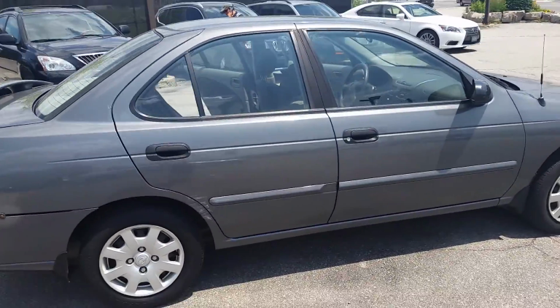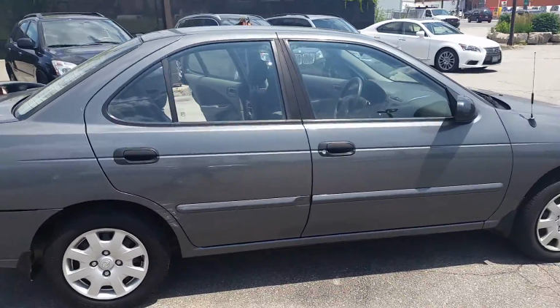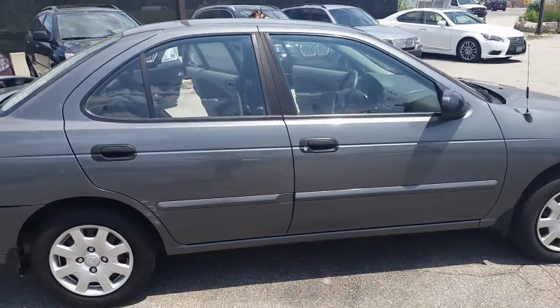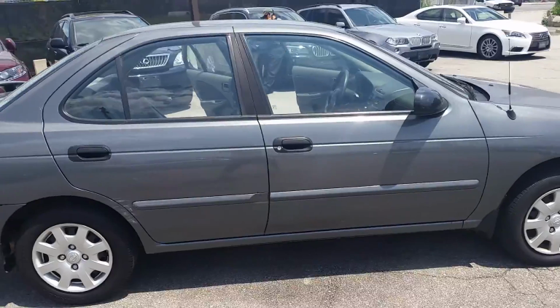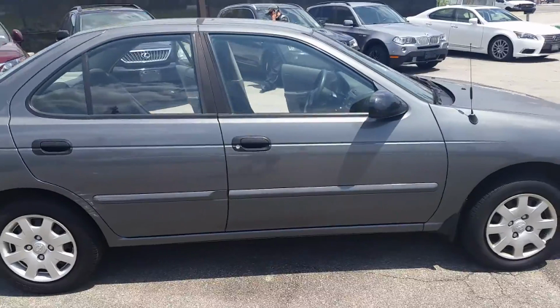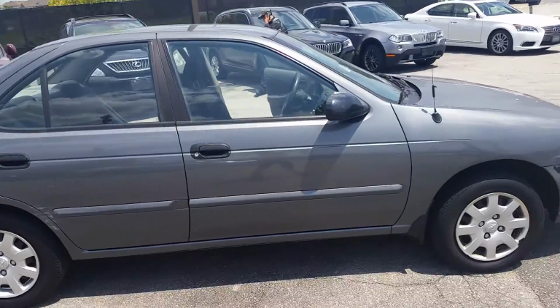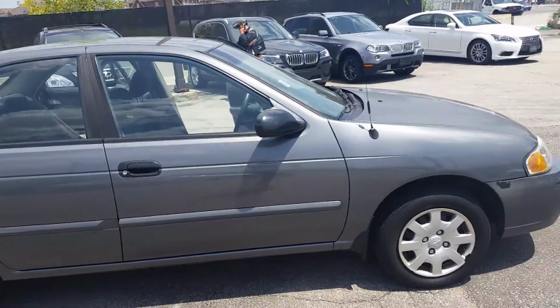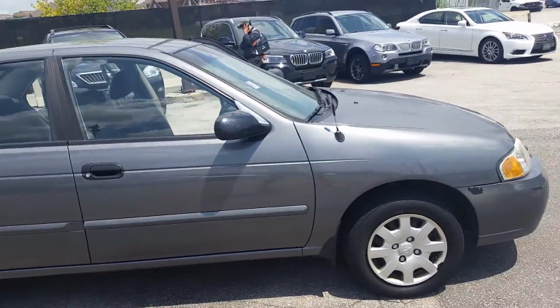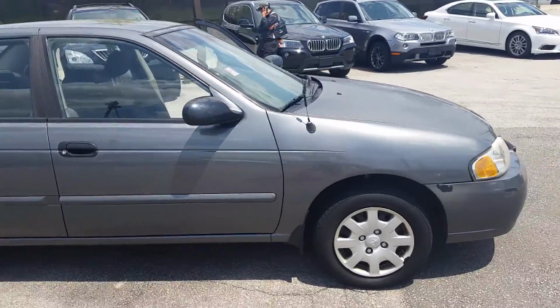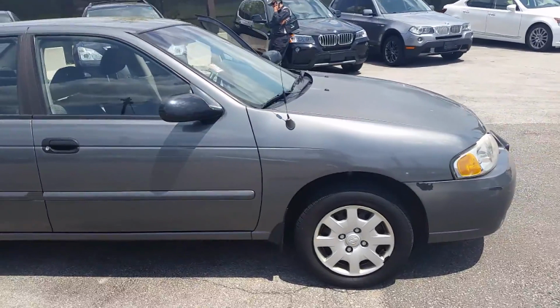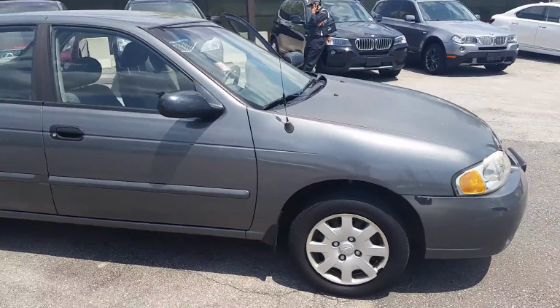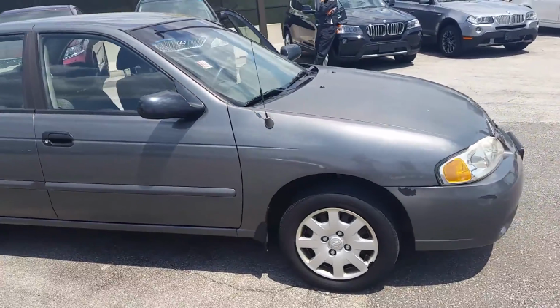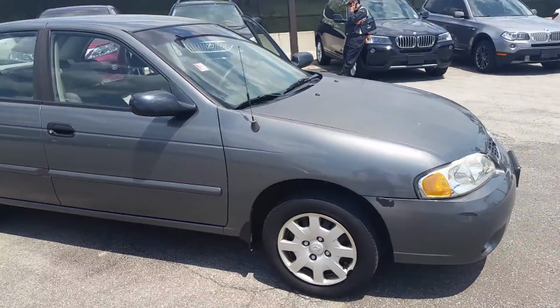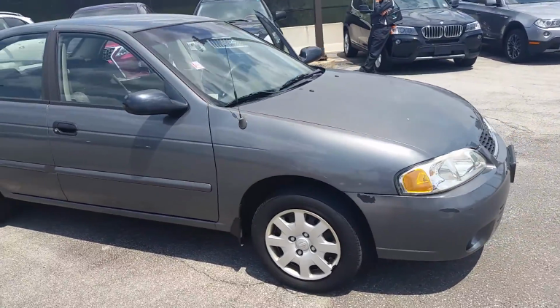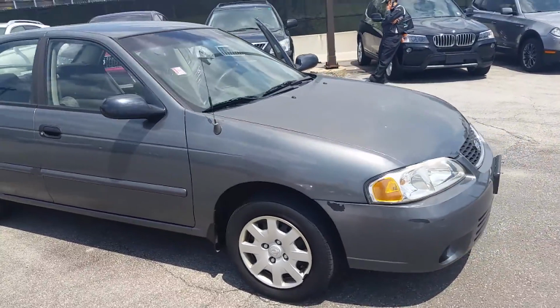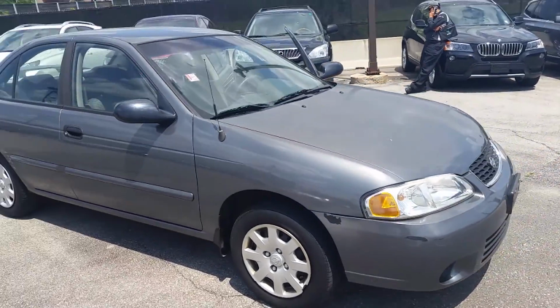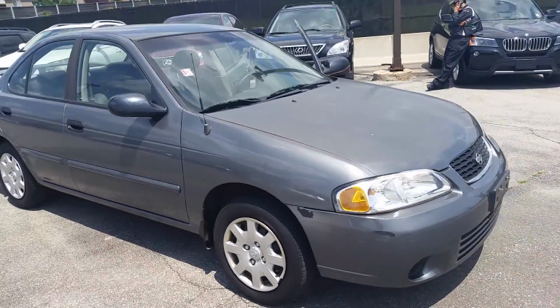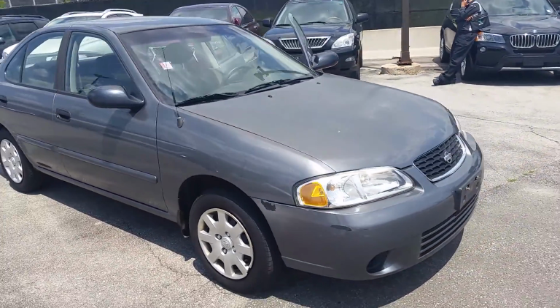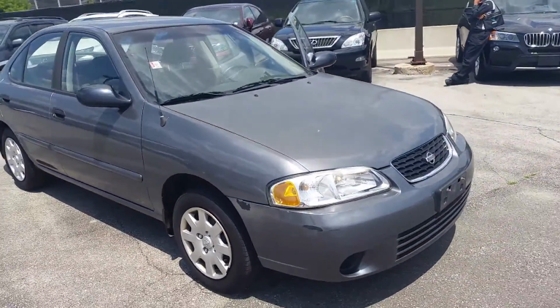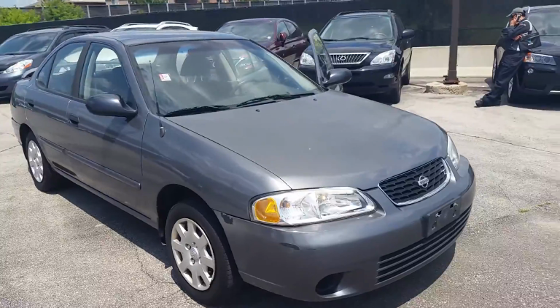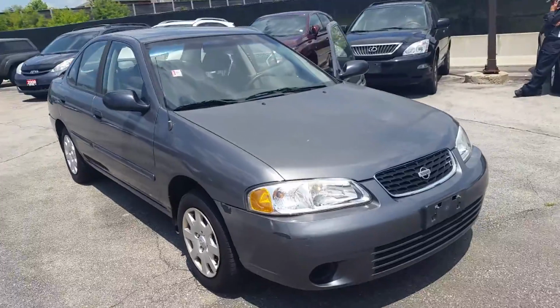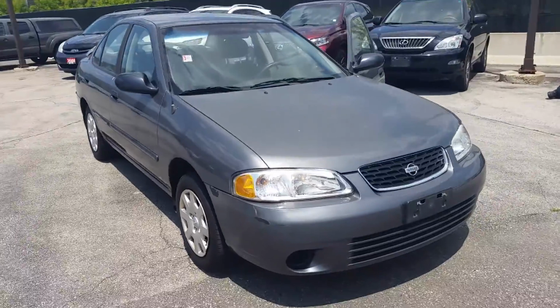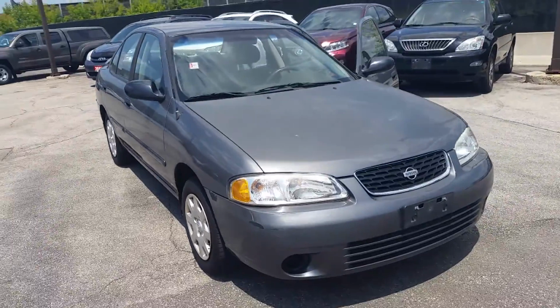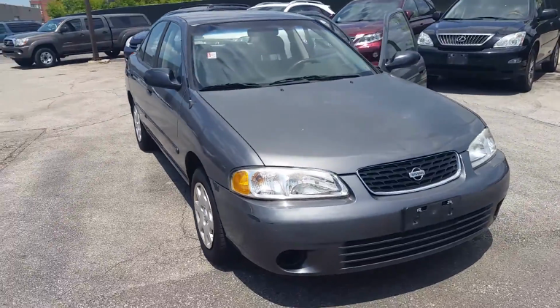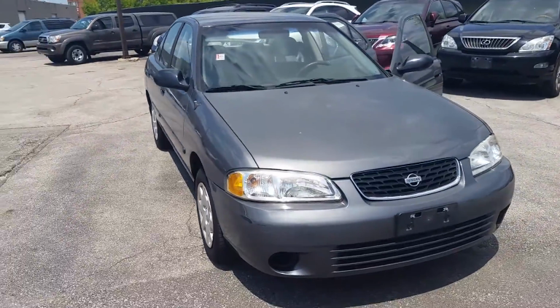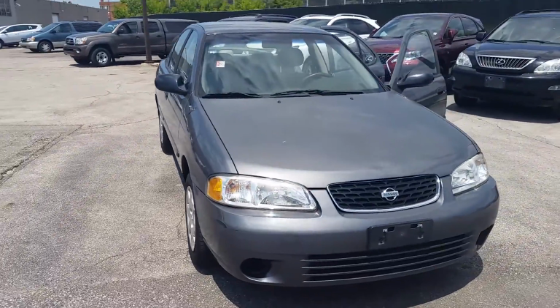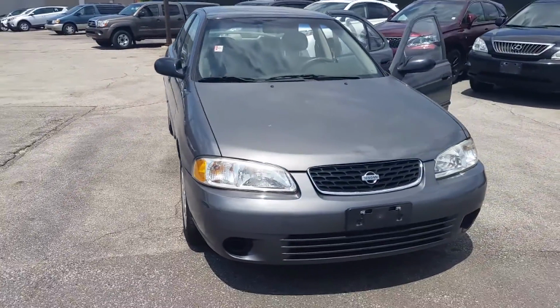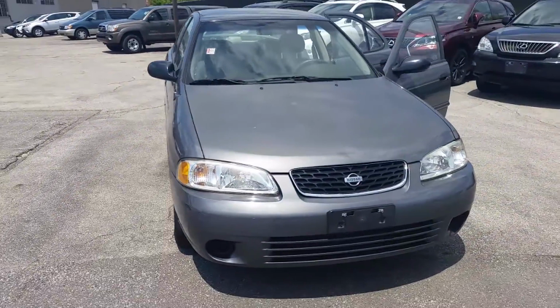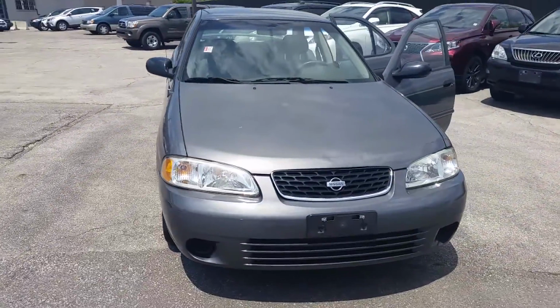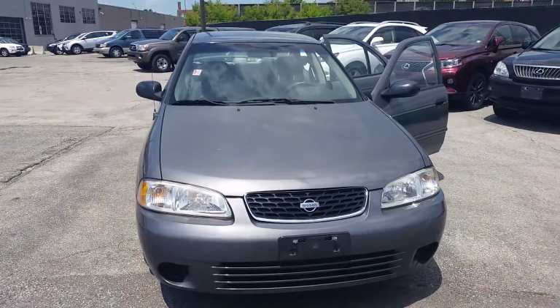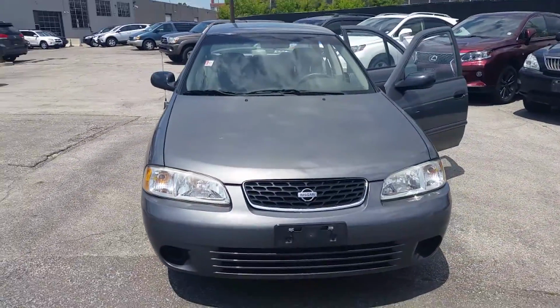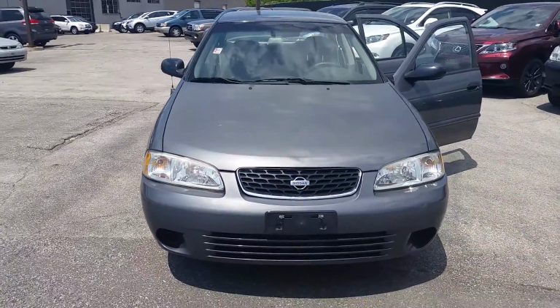If you'd like to come in and test drive the vehicle, I'm available by email or you can call 416-766-1155 extension 119.